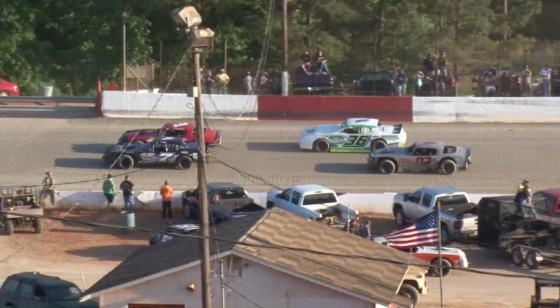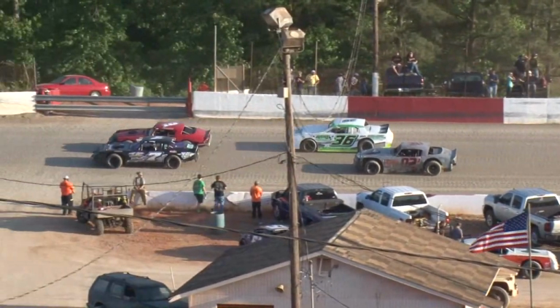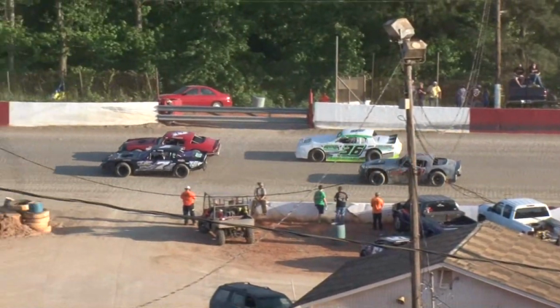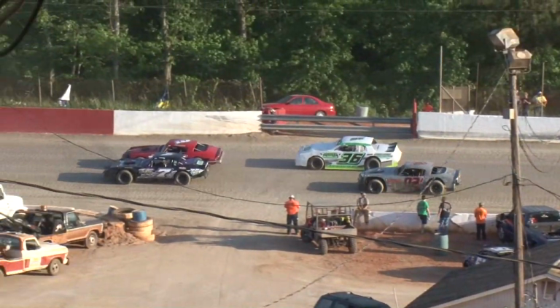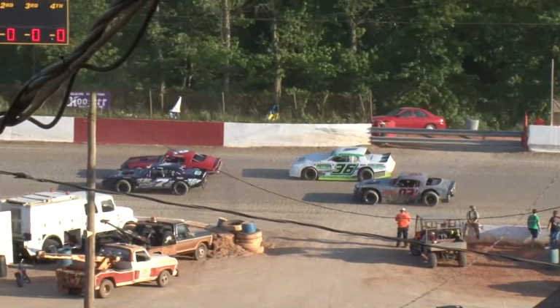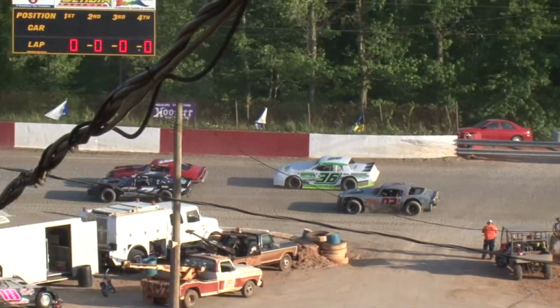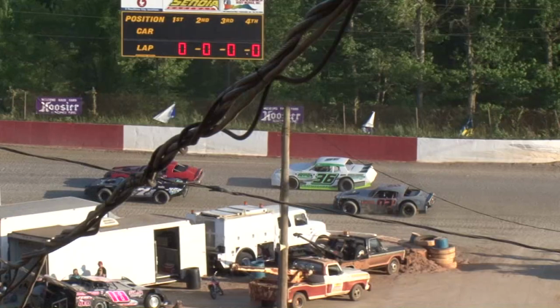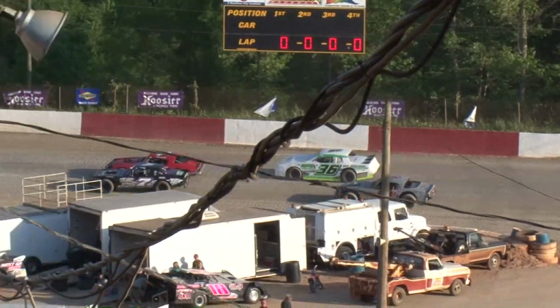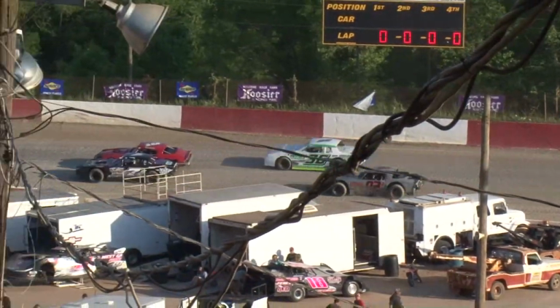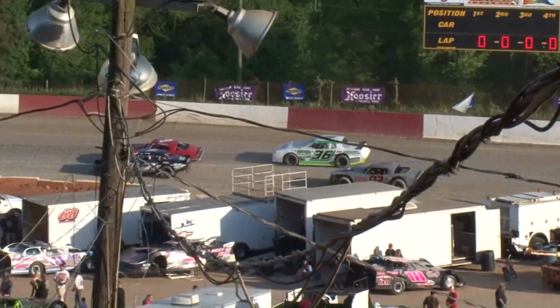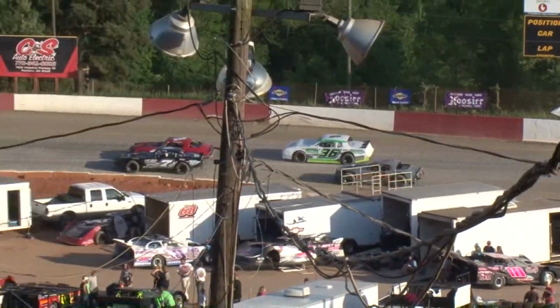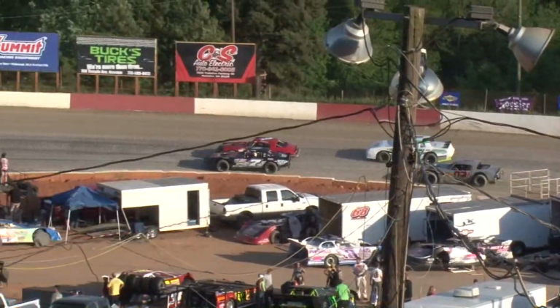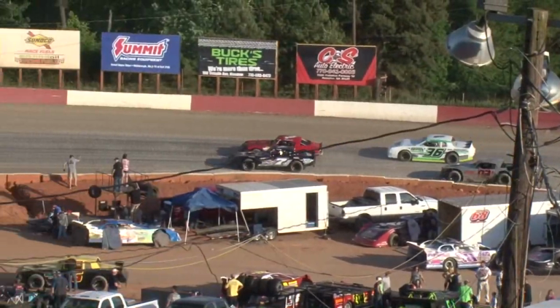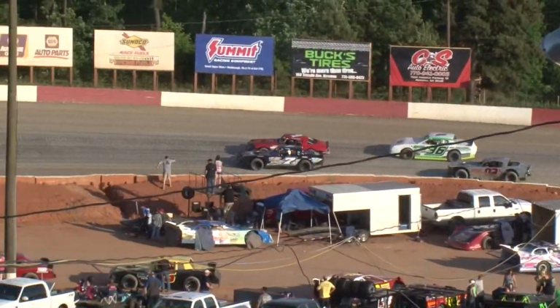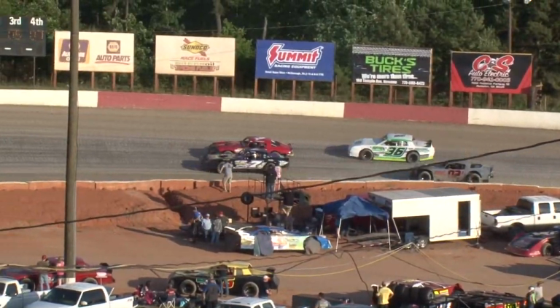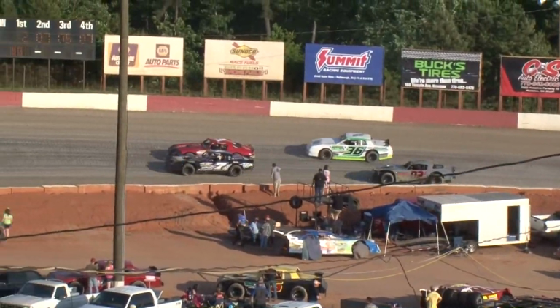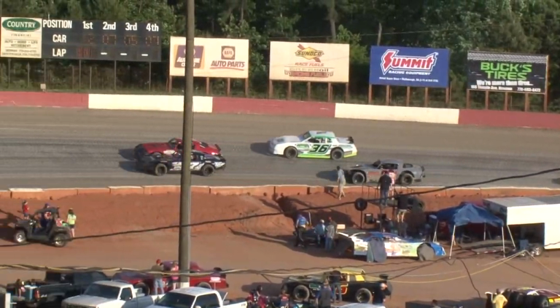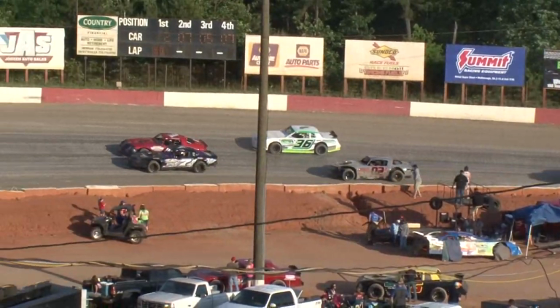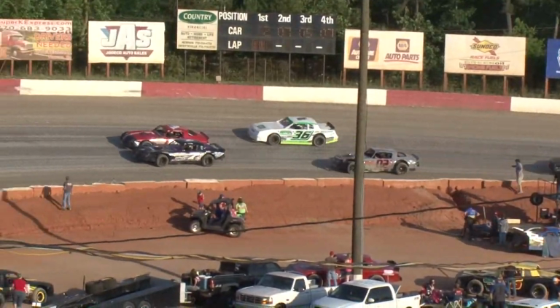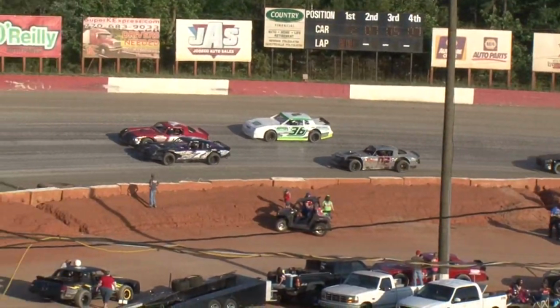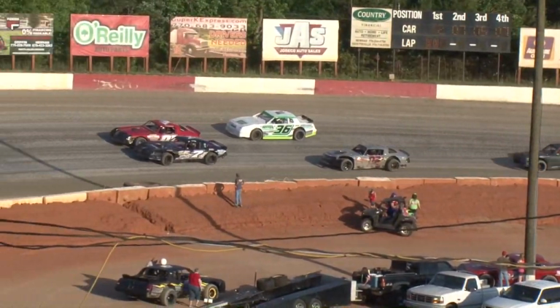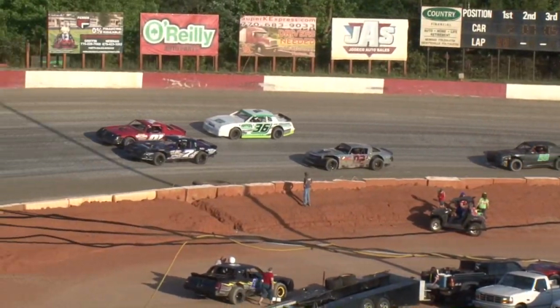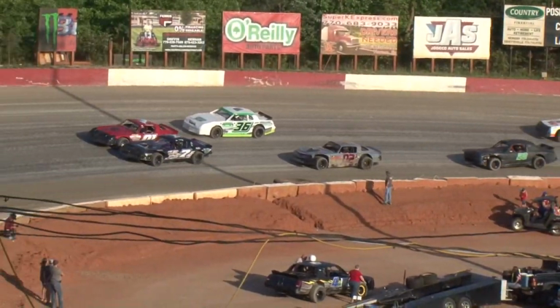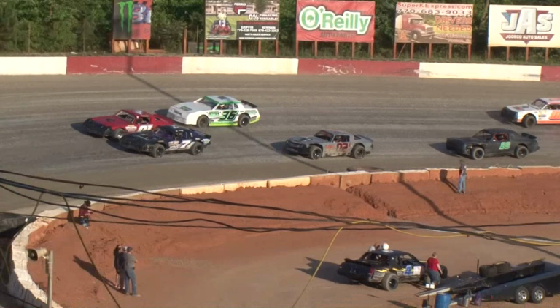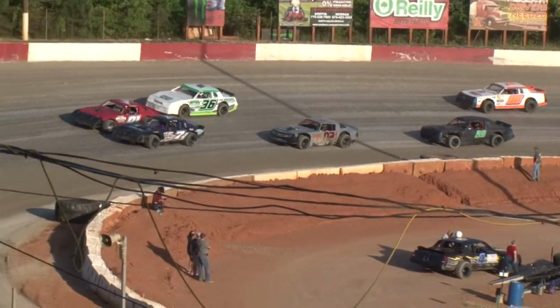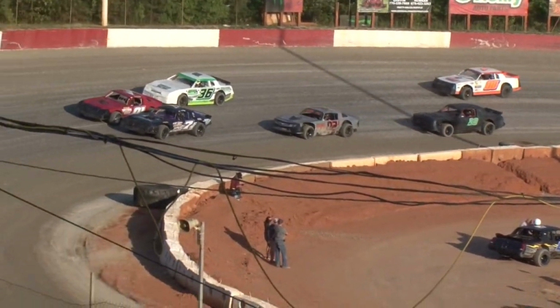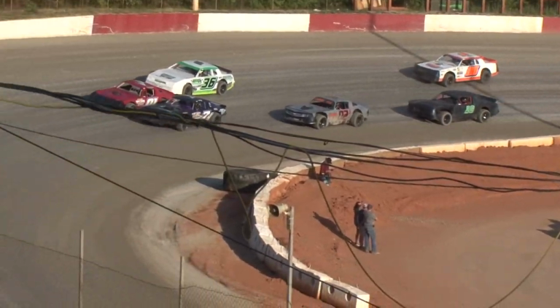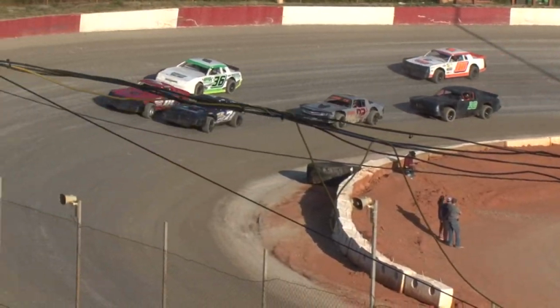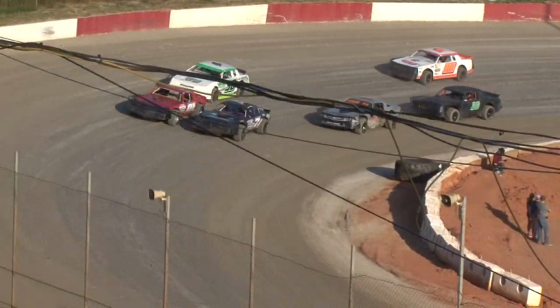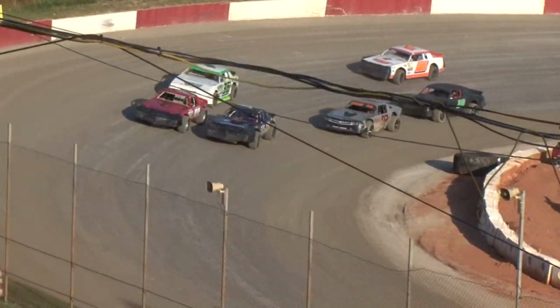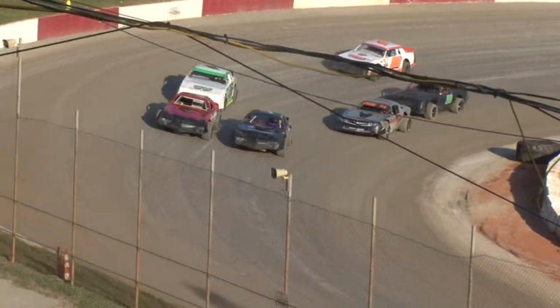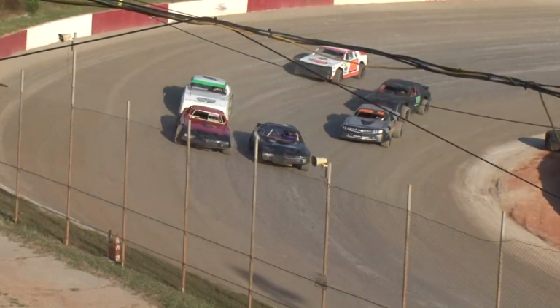The 36 car is Chris Arnett, the 28 car of Ted Willingham, the double zero car of Tim McCoy. 15 laps for your Bomber Division feature.